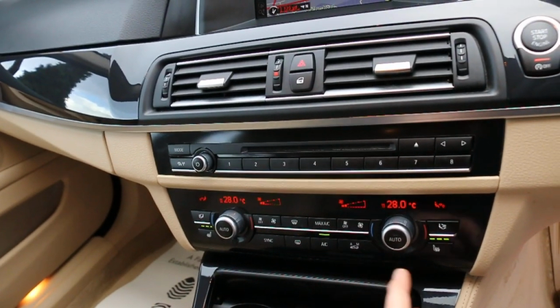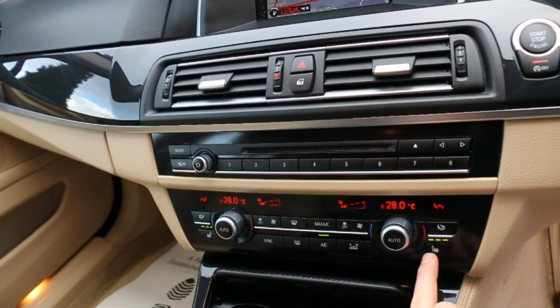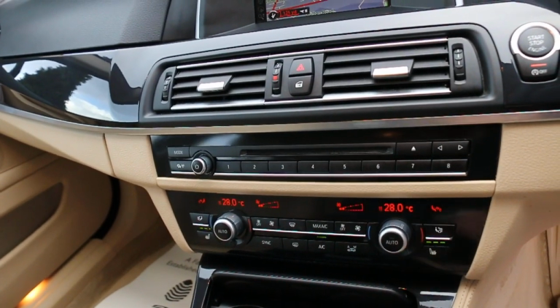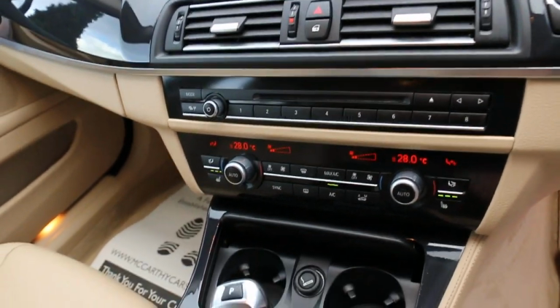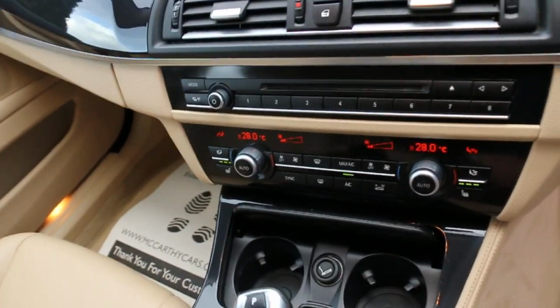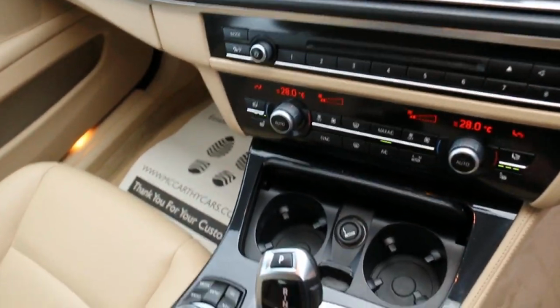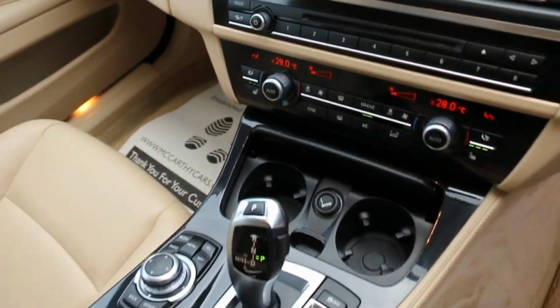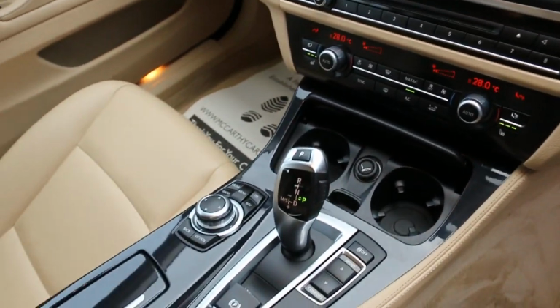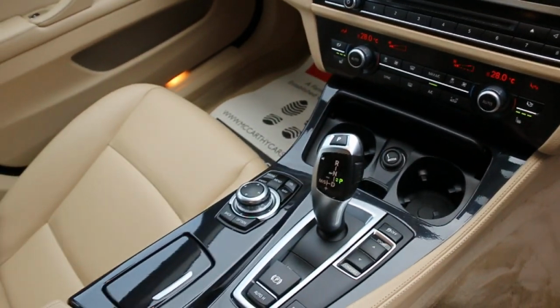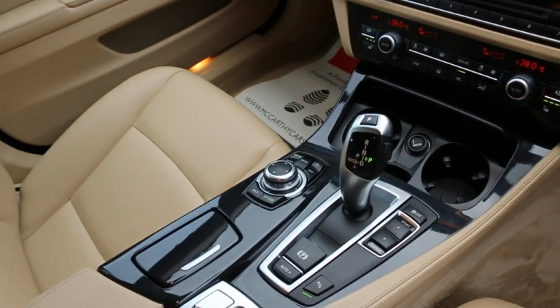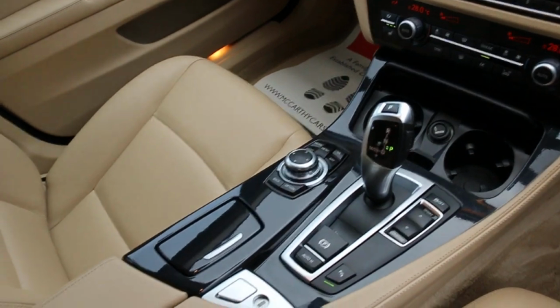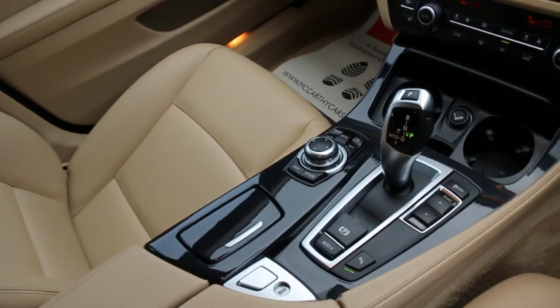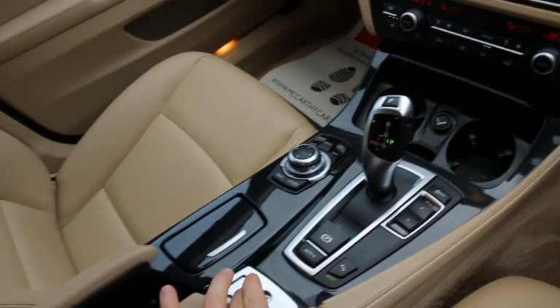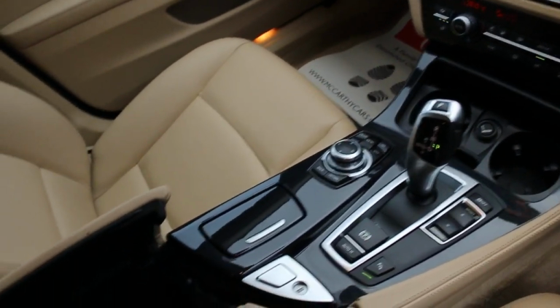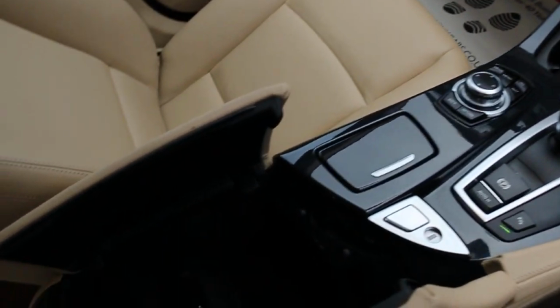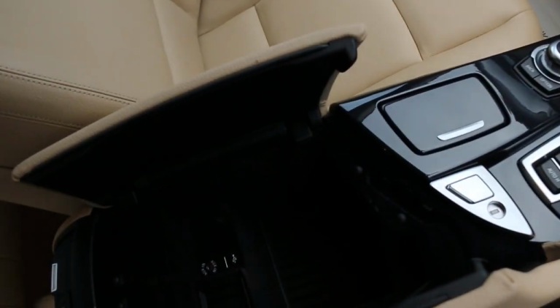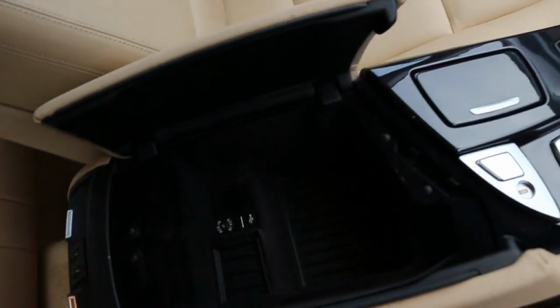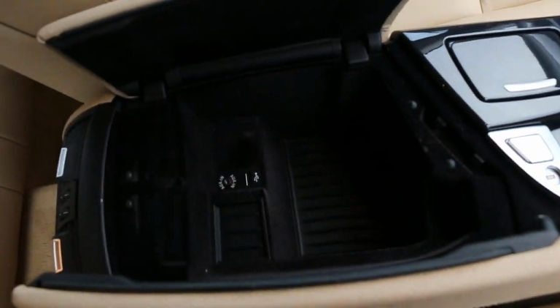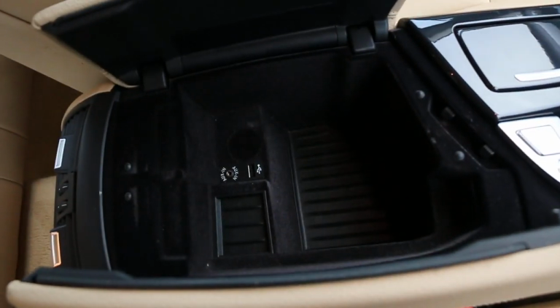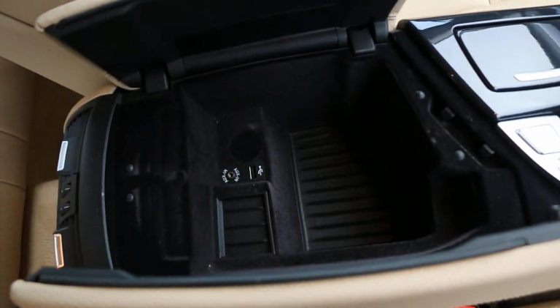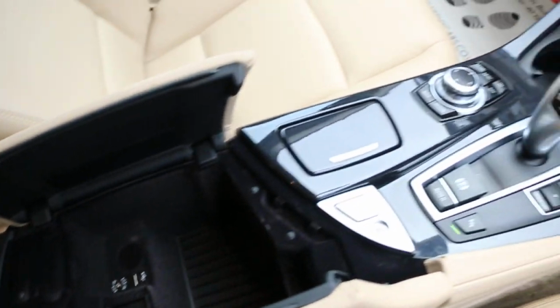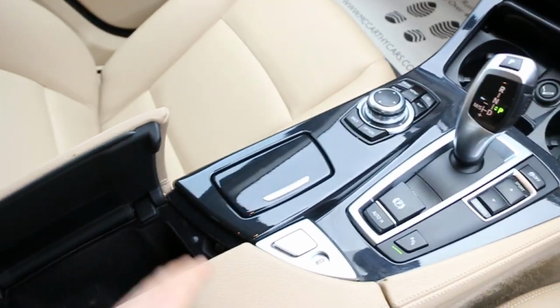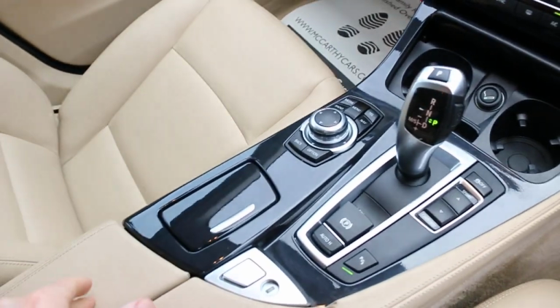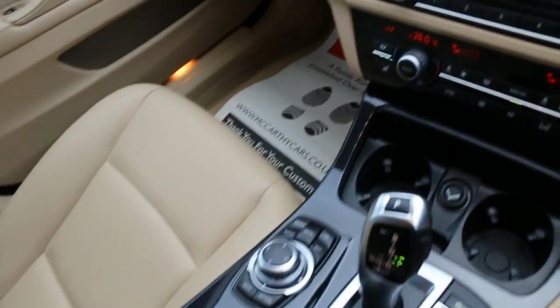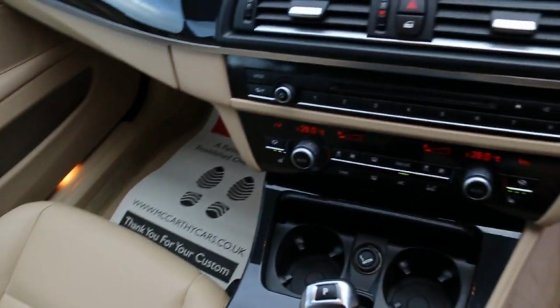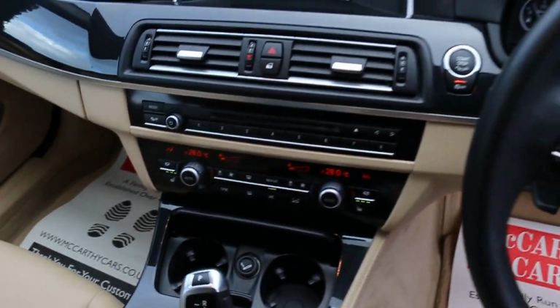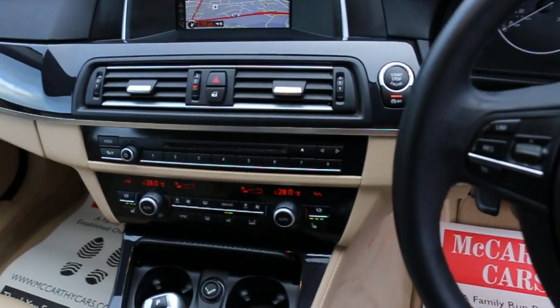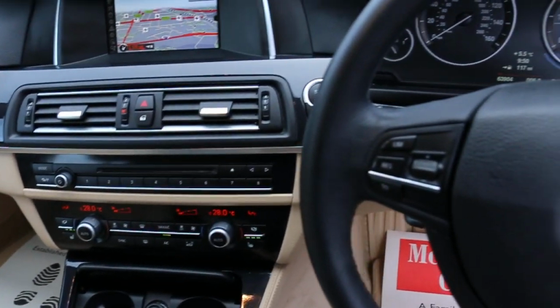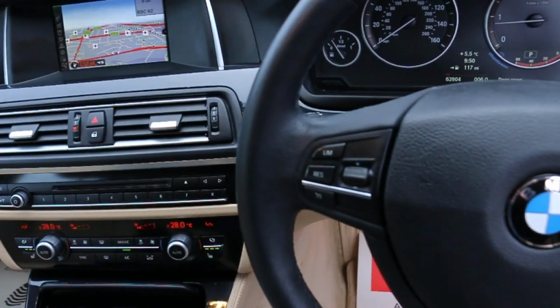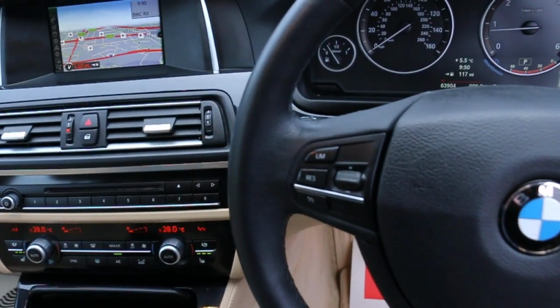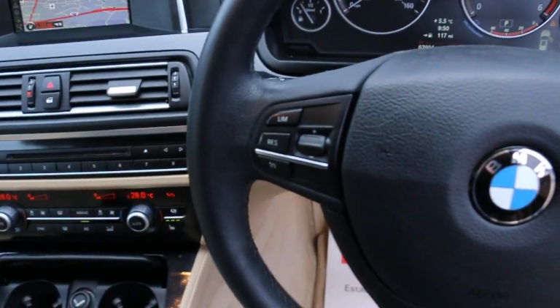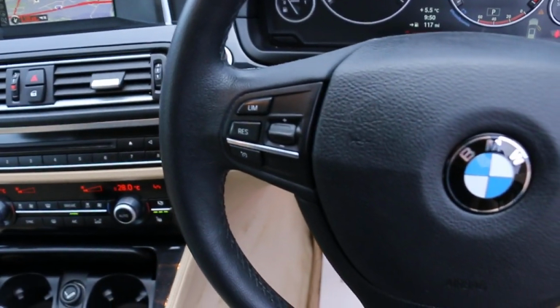Additional features include heated seats, central cup holders, automatic transmission, USB and AUX connection, multi-function steering wheel, cruise control, and speed limiter.